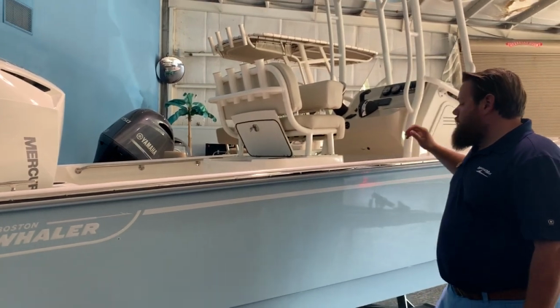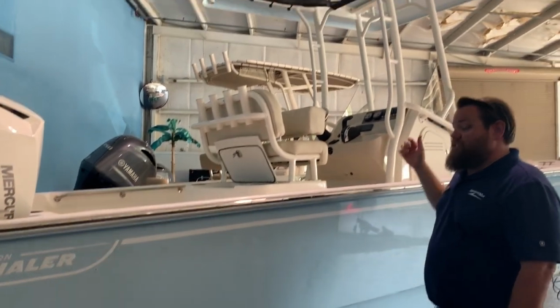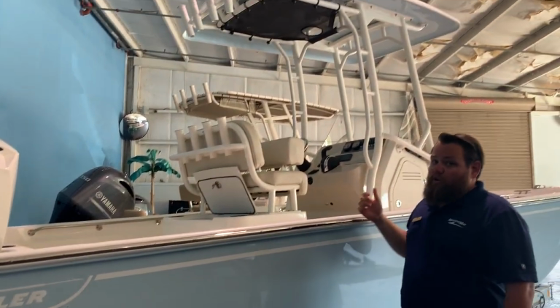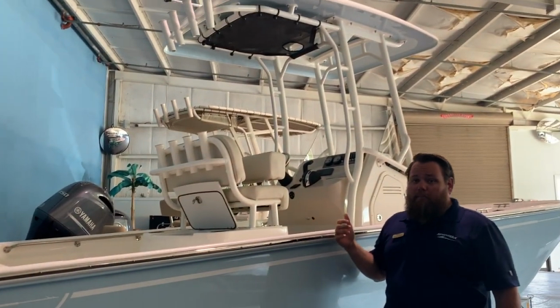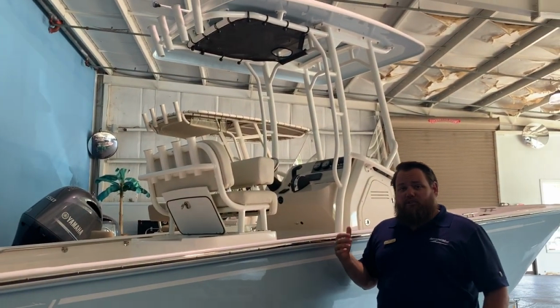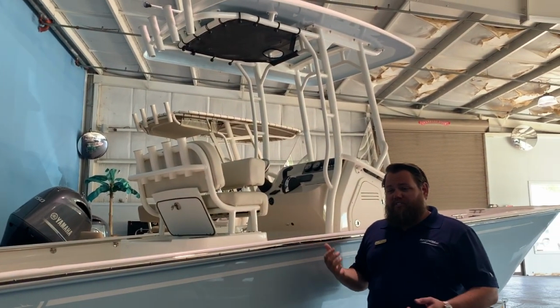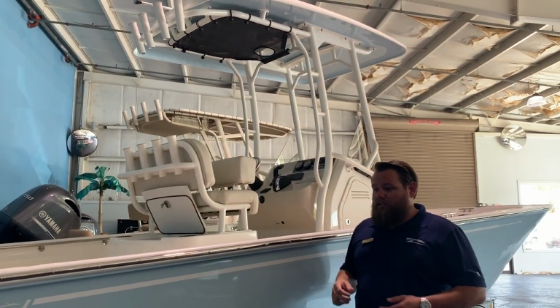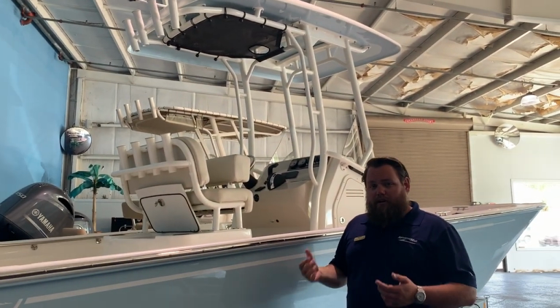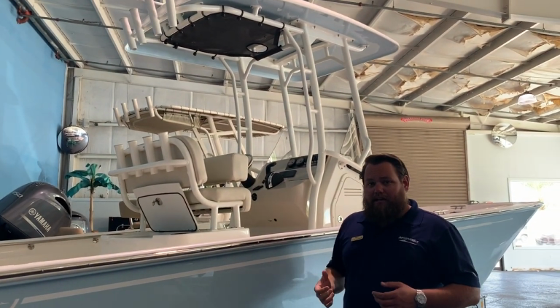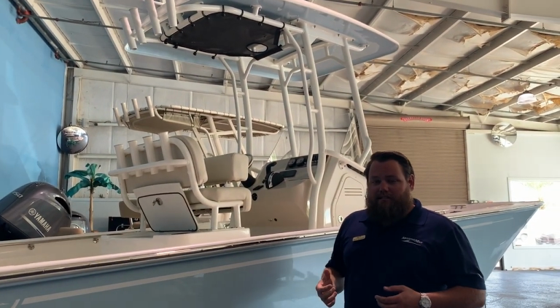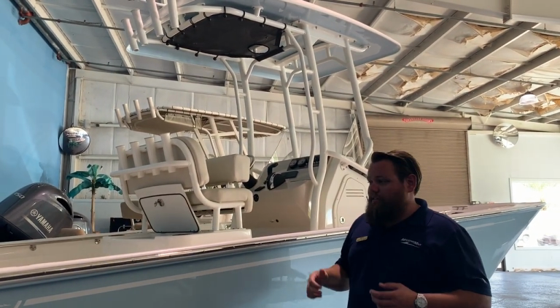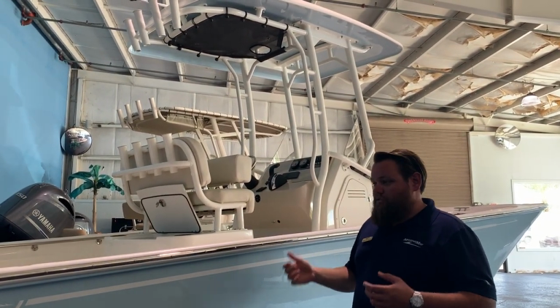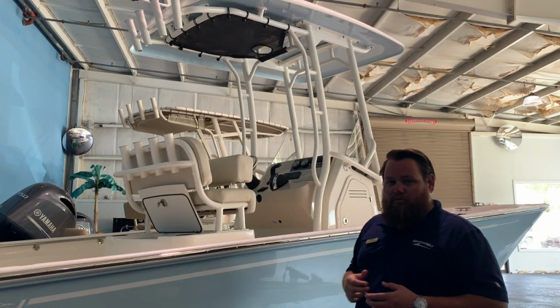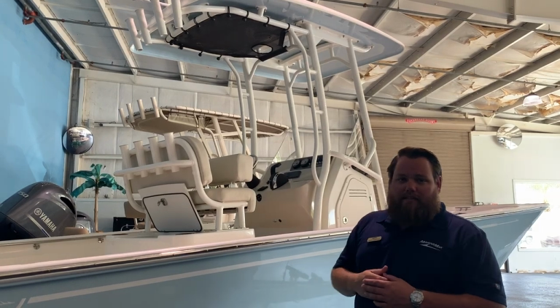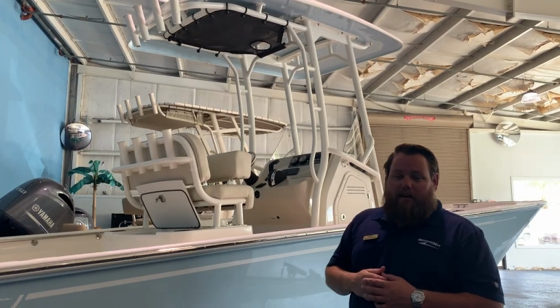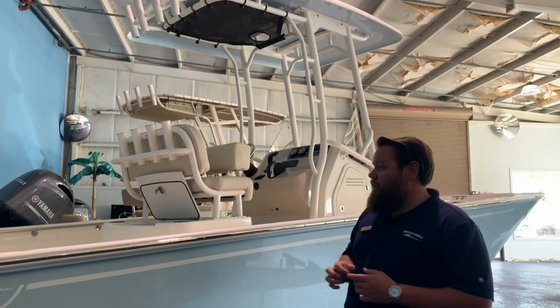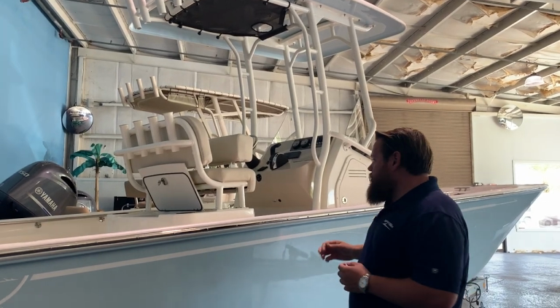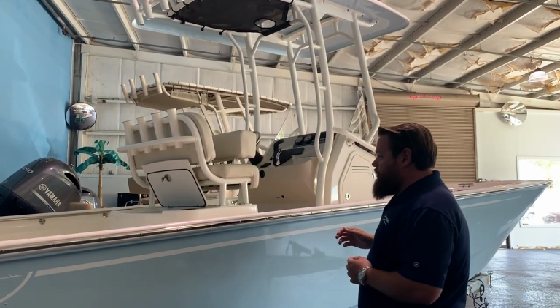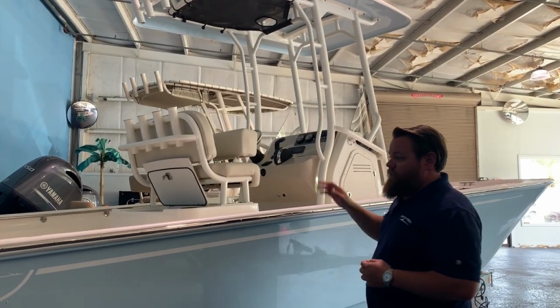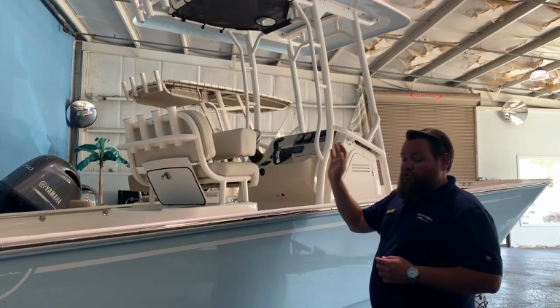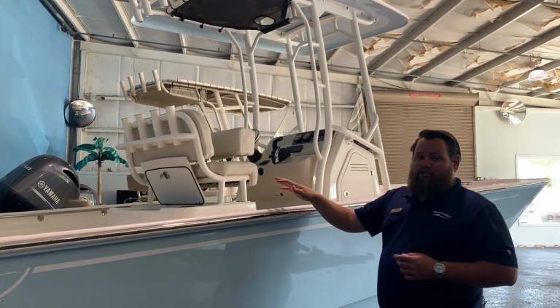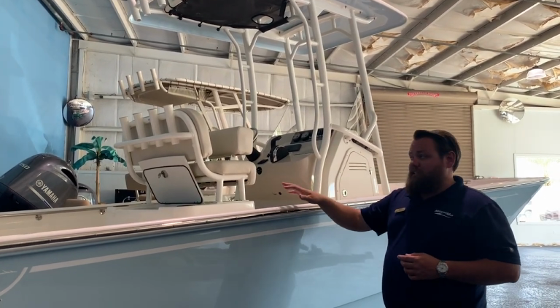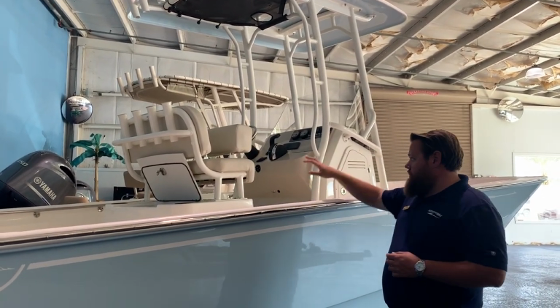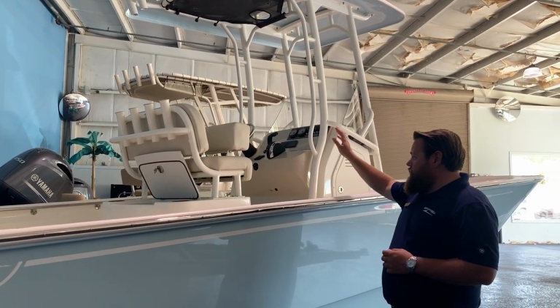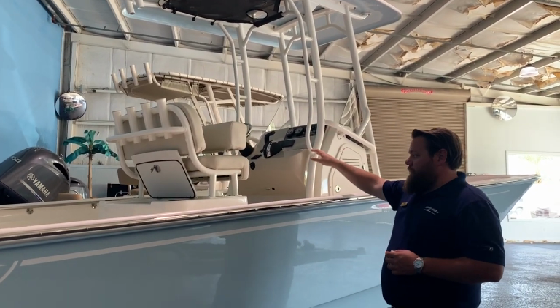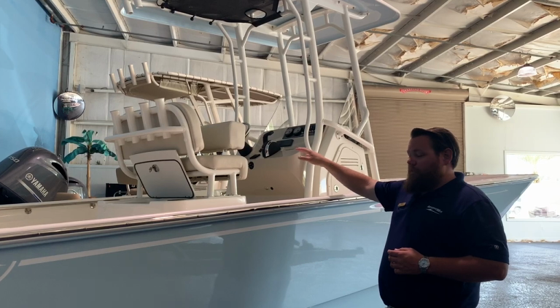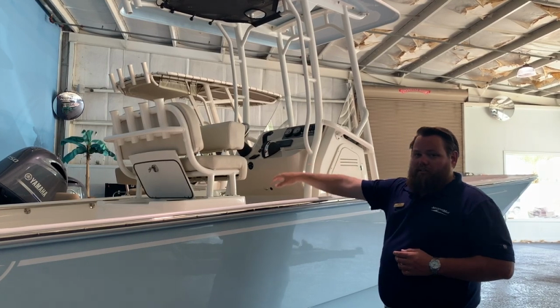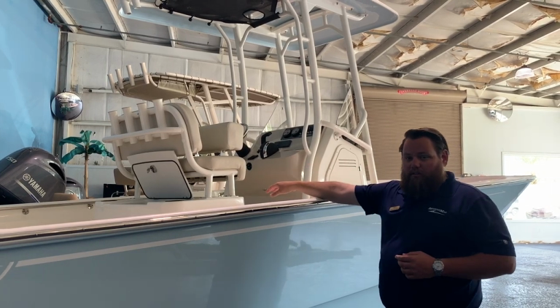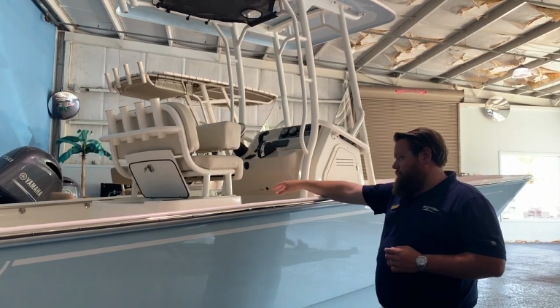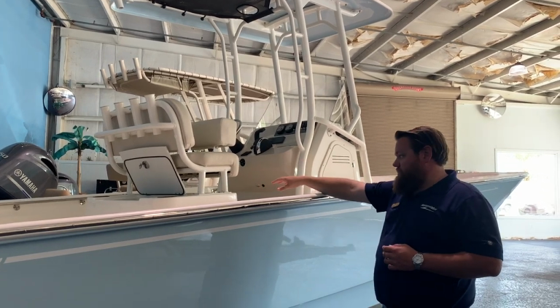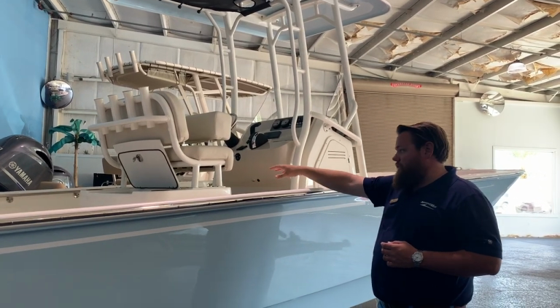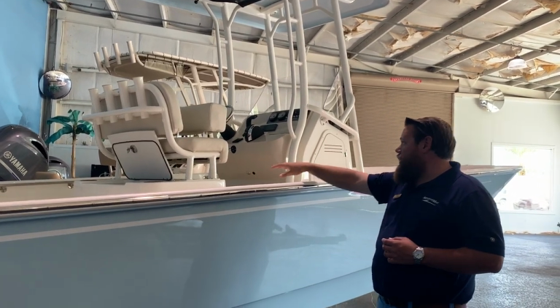This has a forward bow pad, so for the family you've got plenty of places to sit and relax in the sun. When you're underway, you've got two rear jump seats and two at the helm above the Pro Station Livewell.